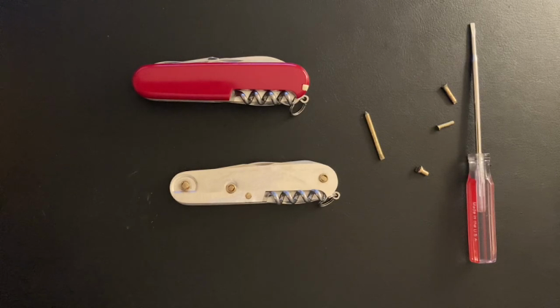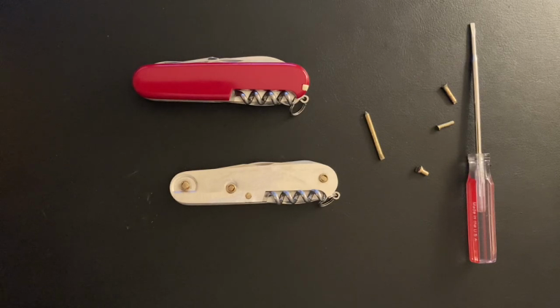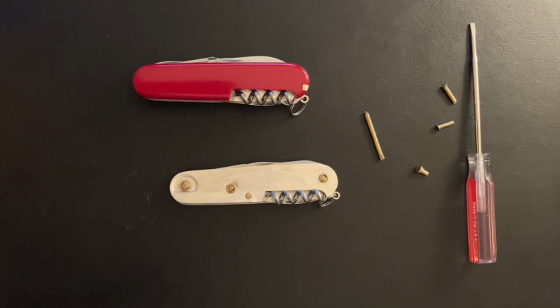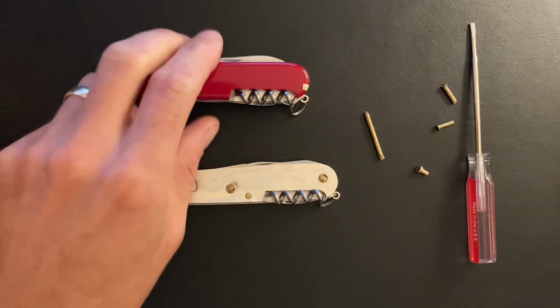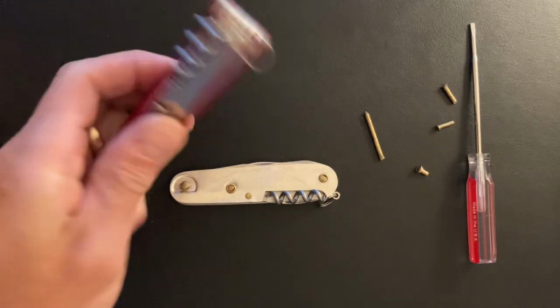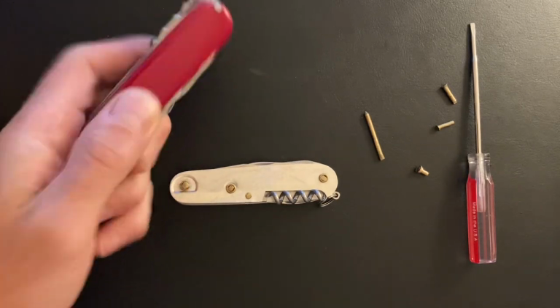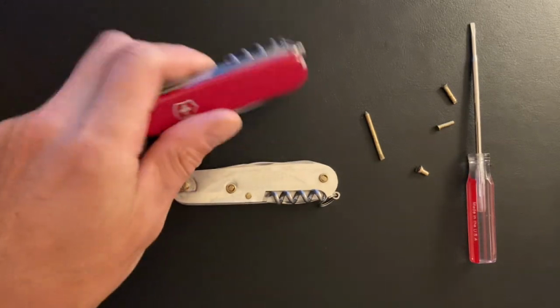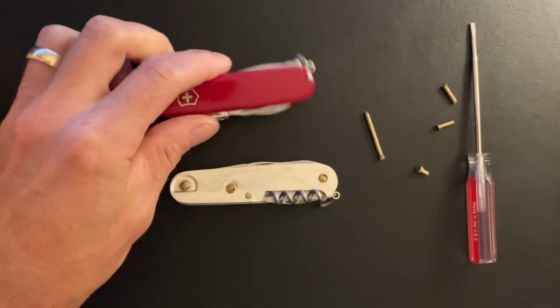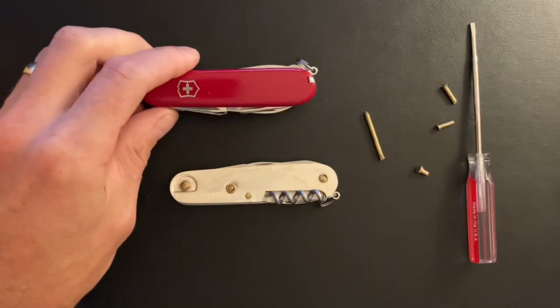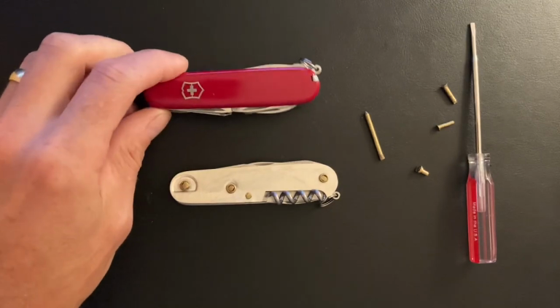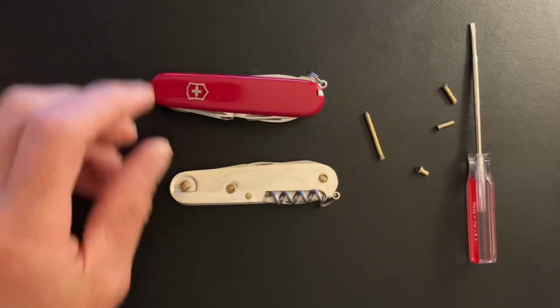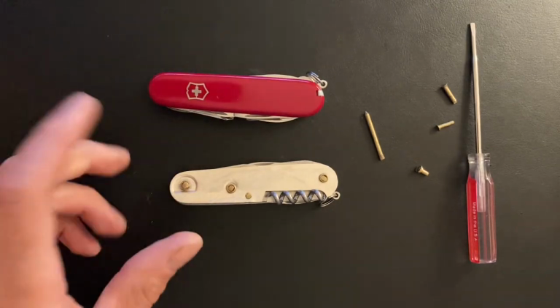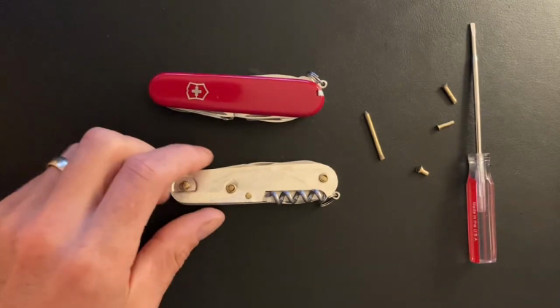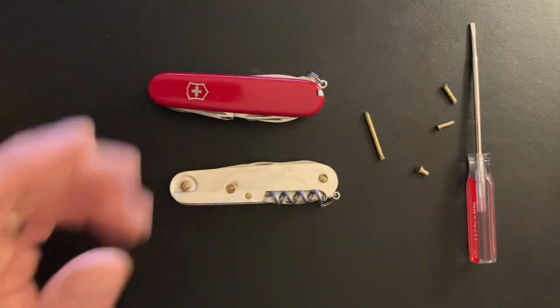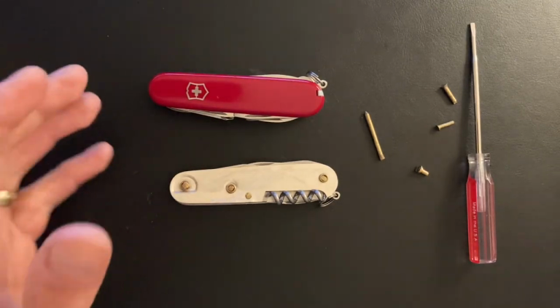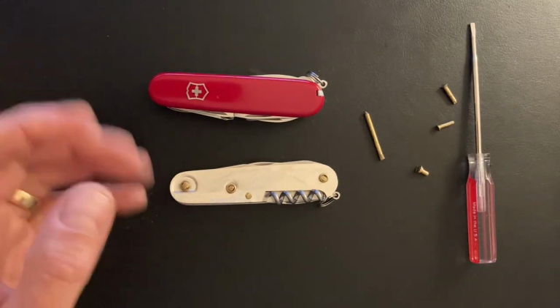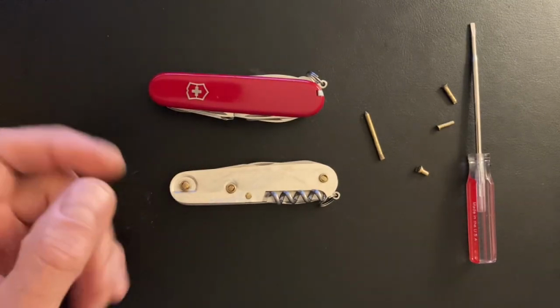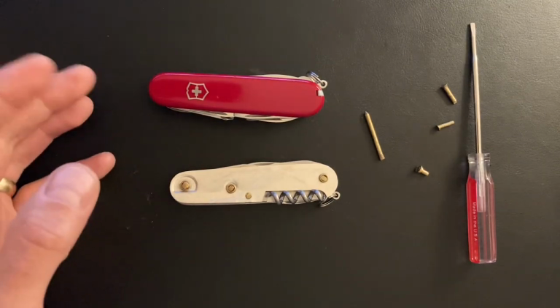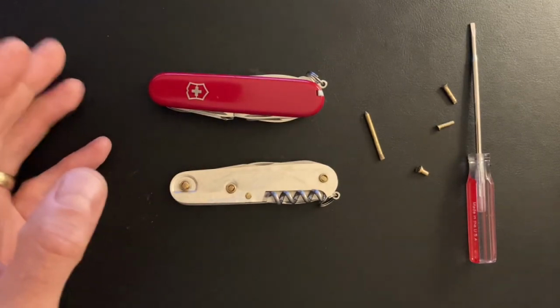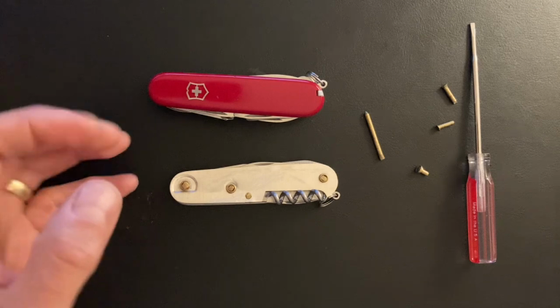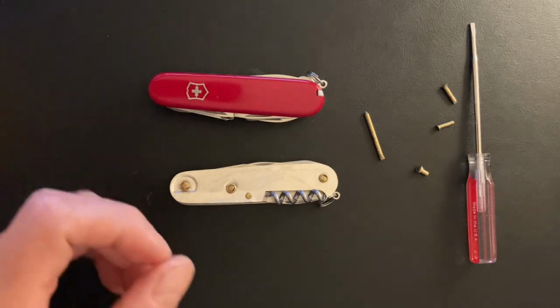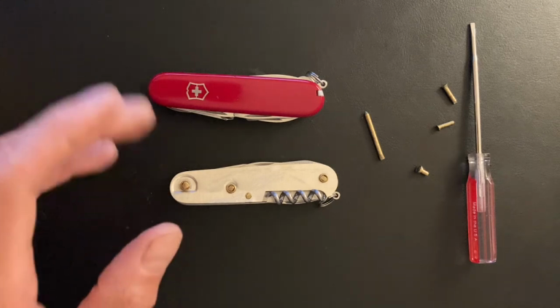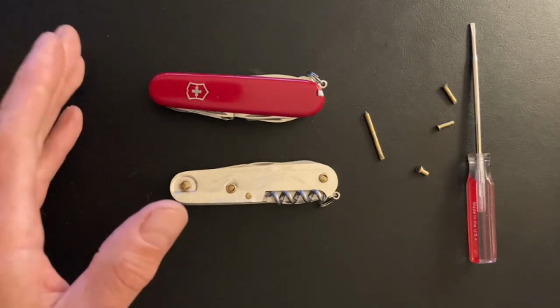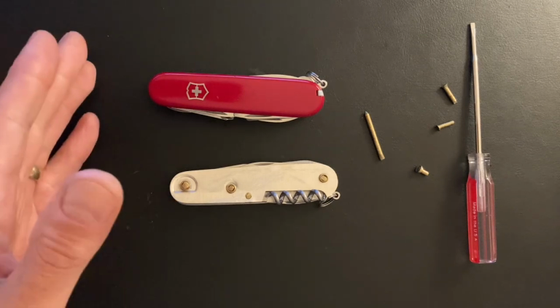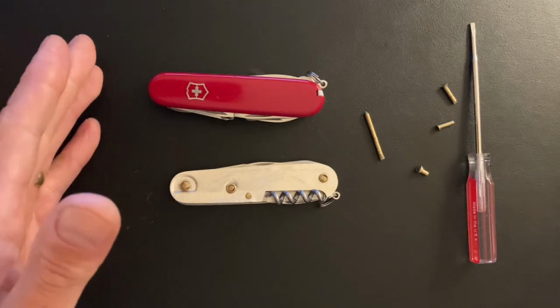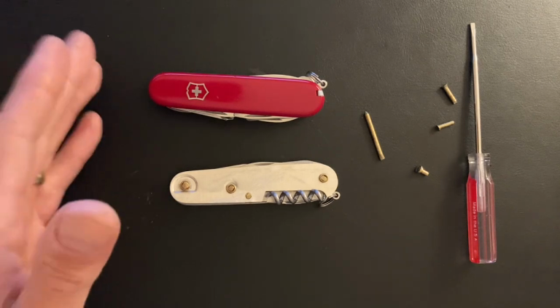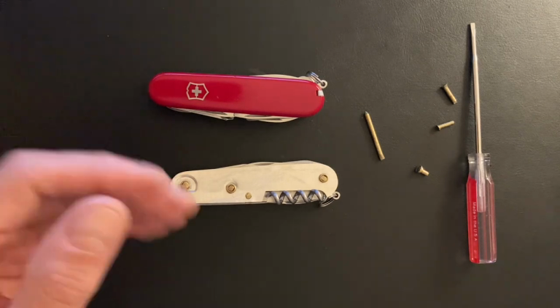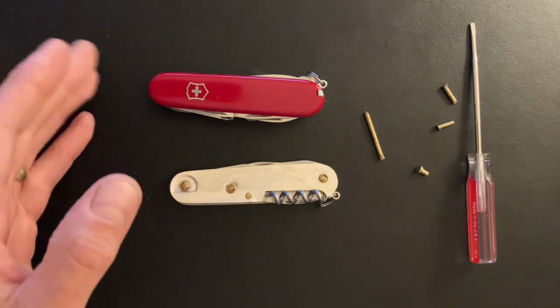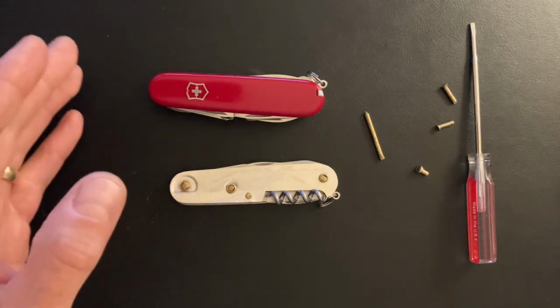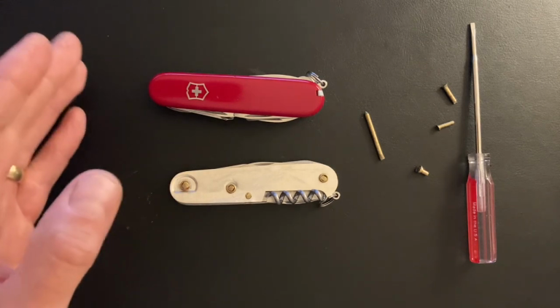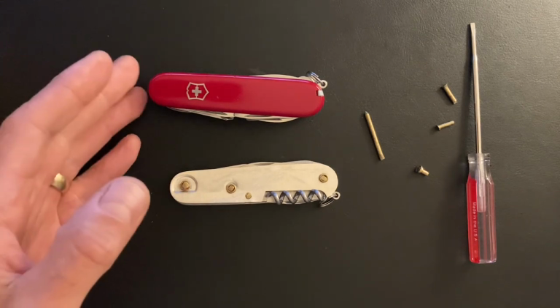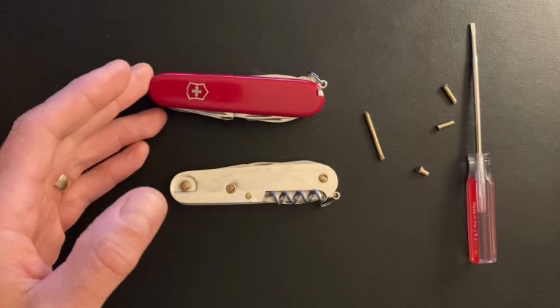If you've never modded a Swiss Army knife before, you've probably gone online if you've been curious and it just seems really complicated. So the purpose of this video is if you've never modded before, I'm going to make it really, really easy for you.